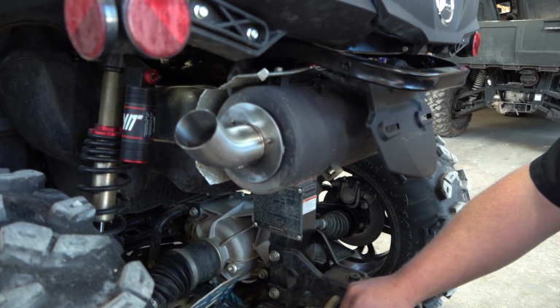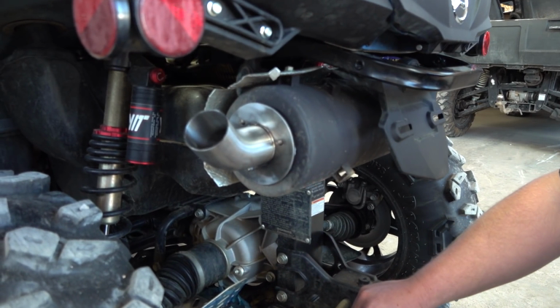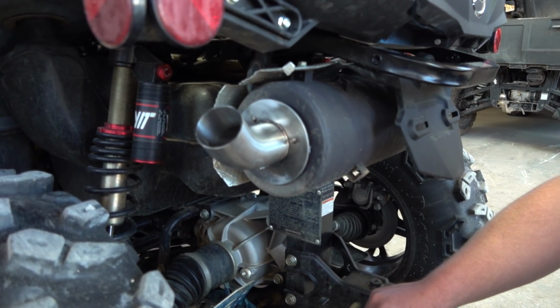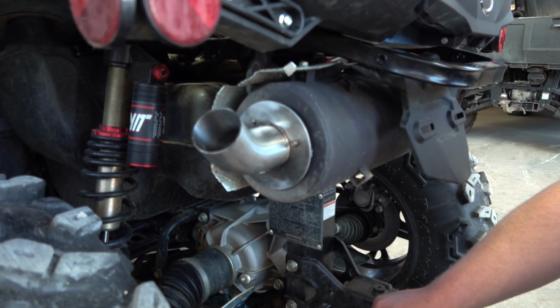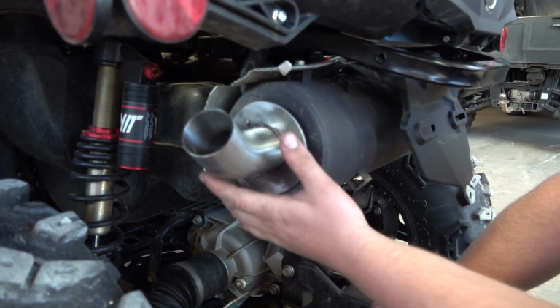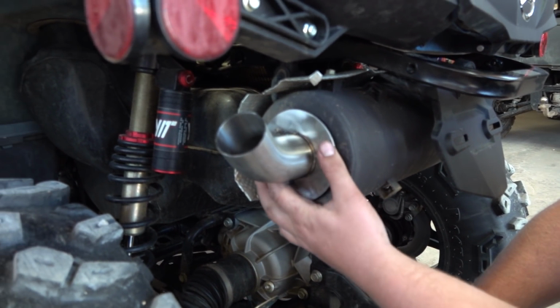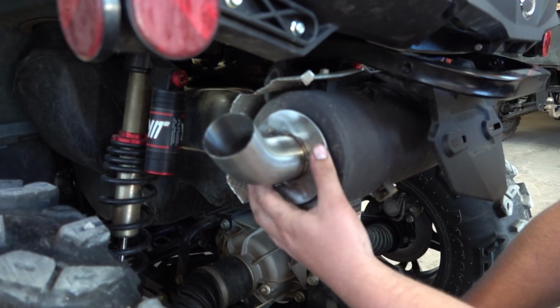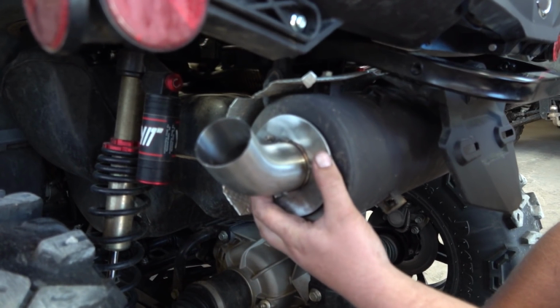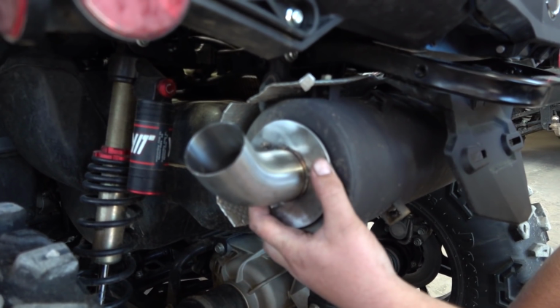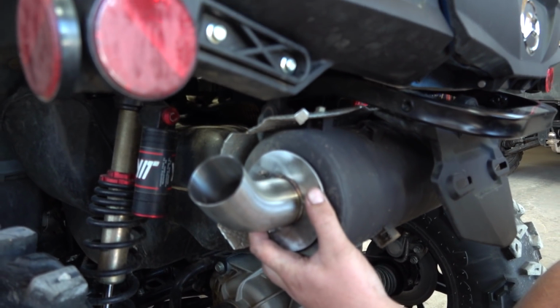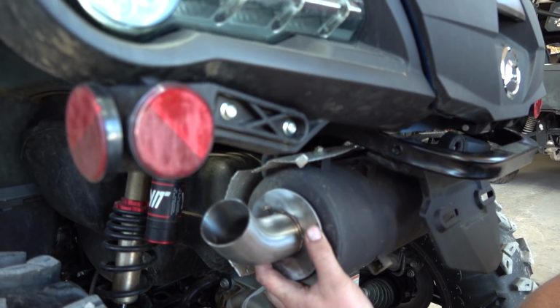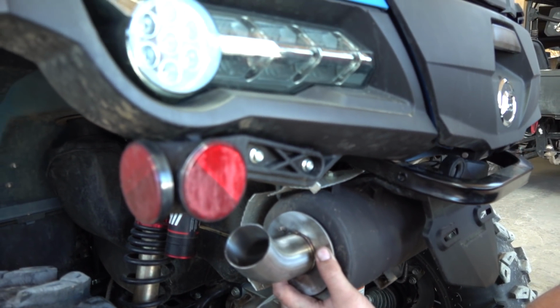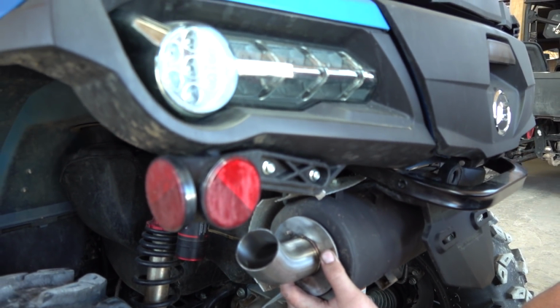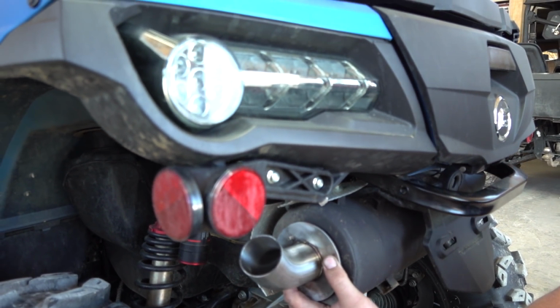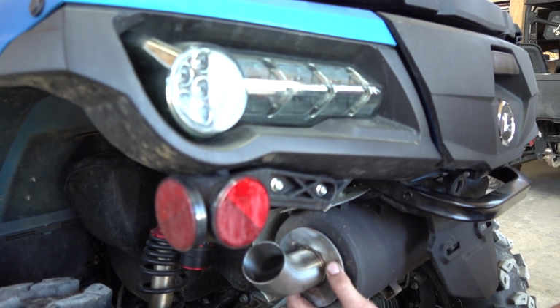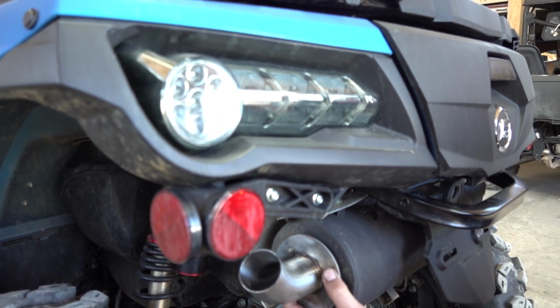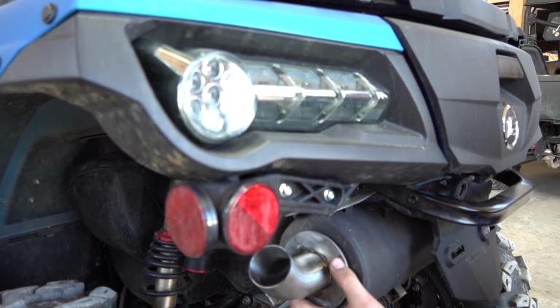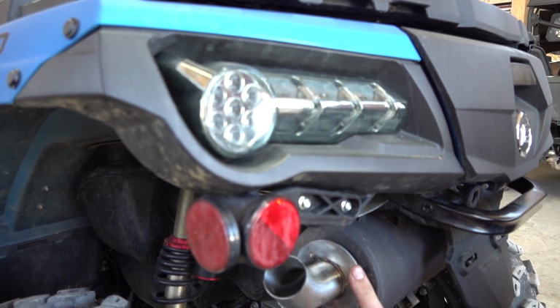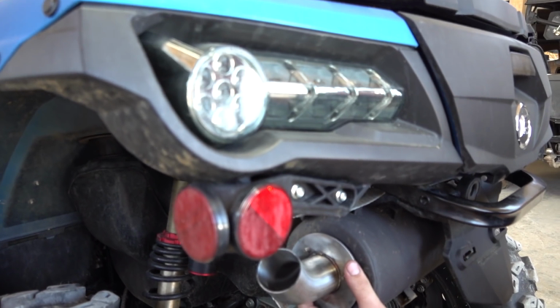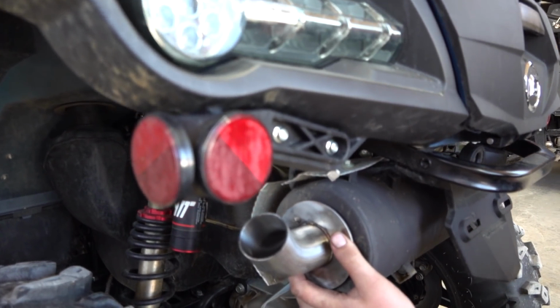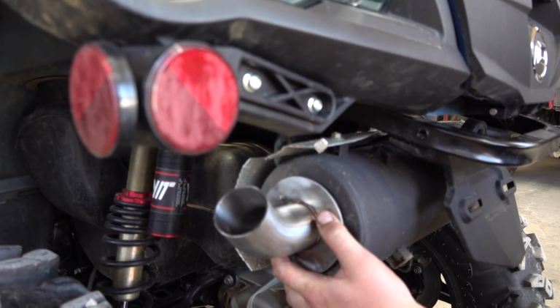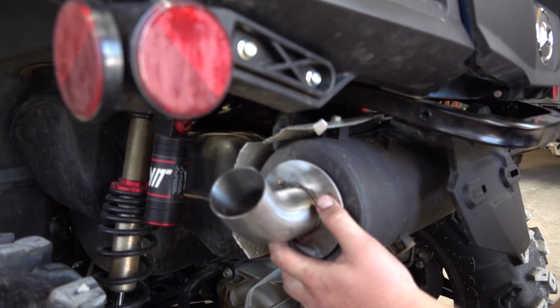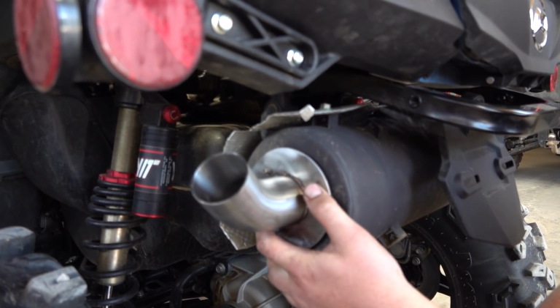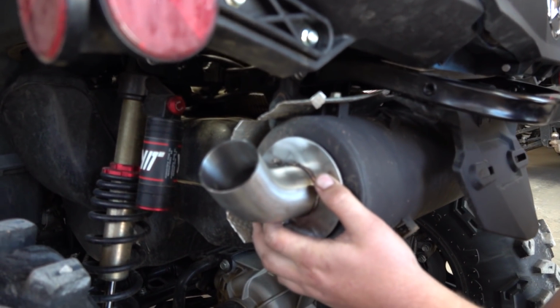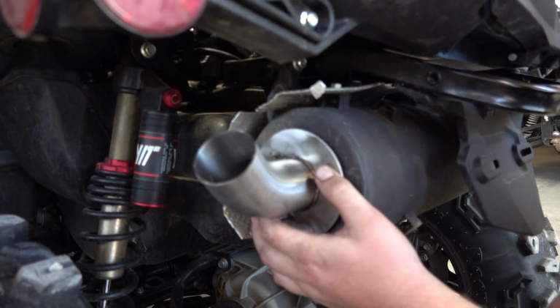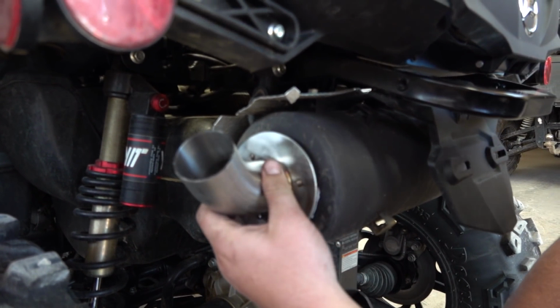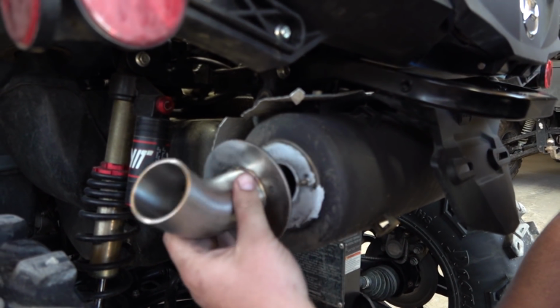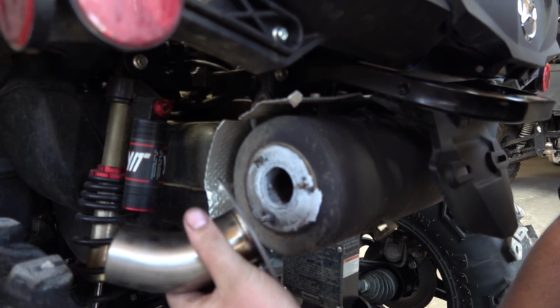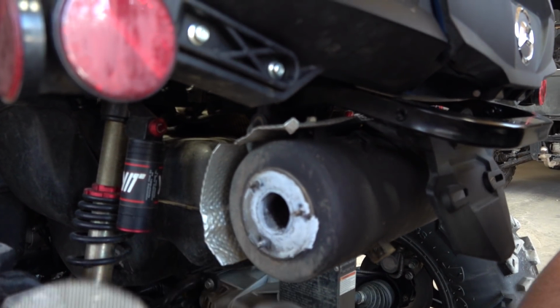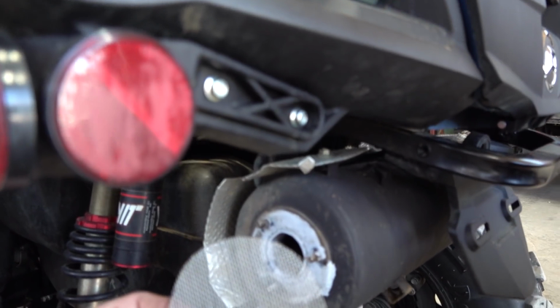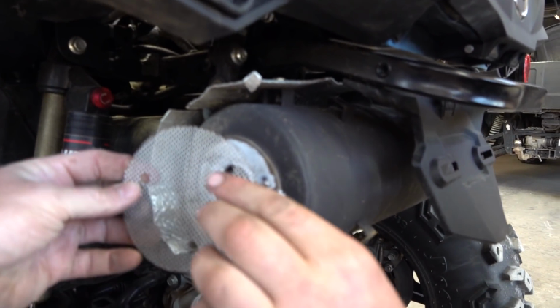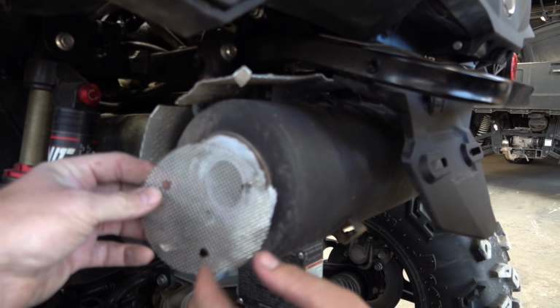Okay, so if you really want to, you can install it this way — and that'll be assured that you will melt everything up here. I'm just kidding, don't do that. All right, so we're going to put this on.